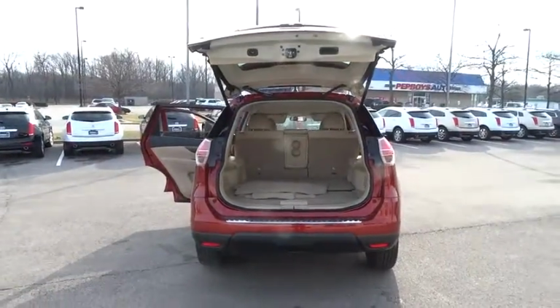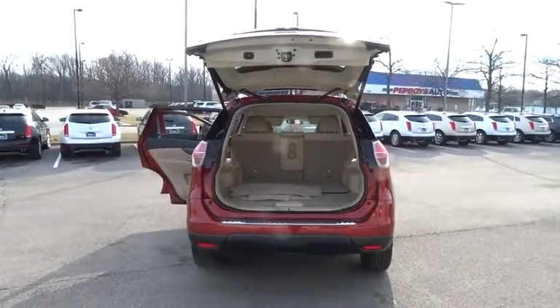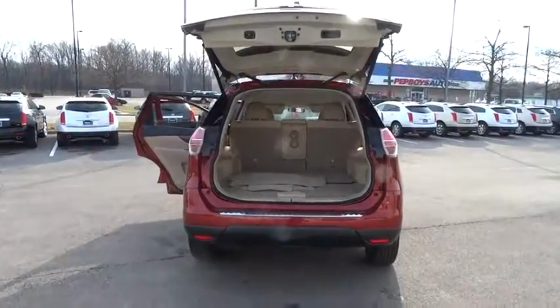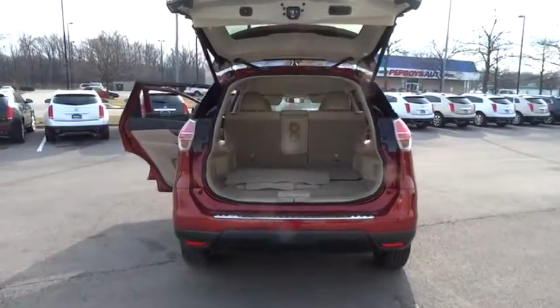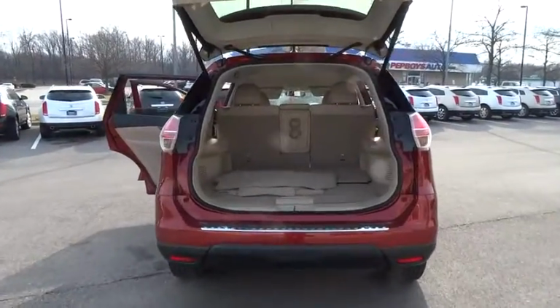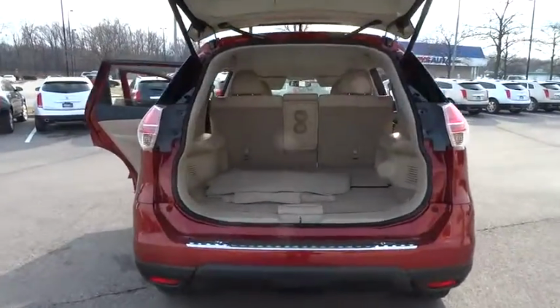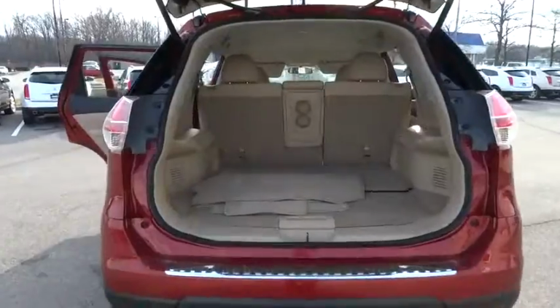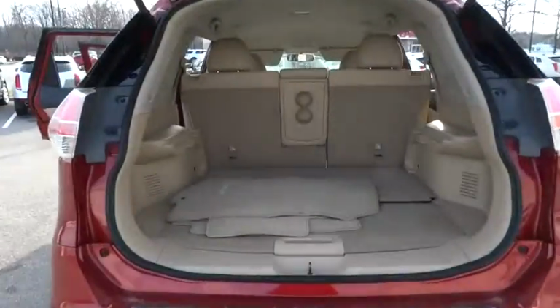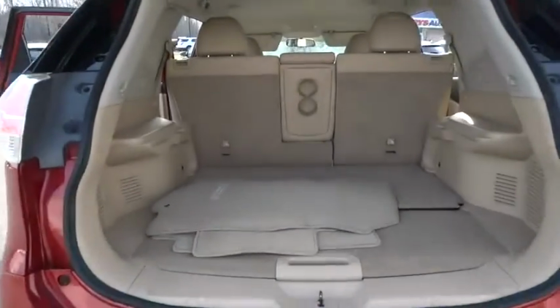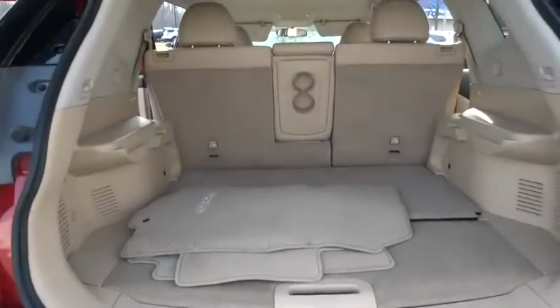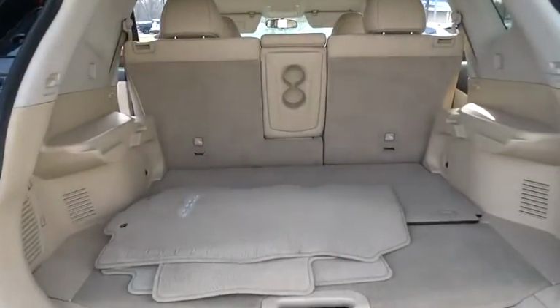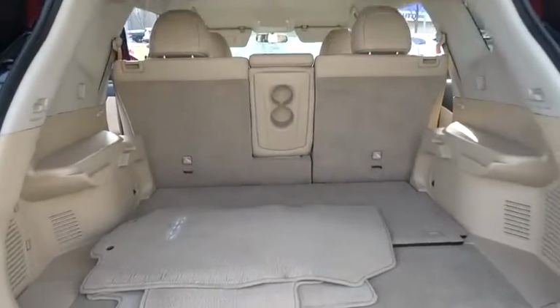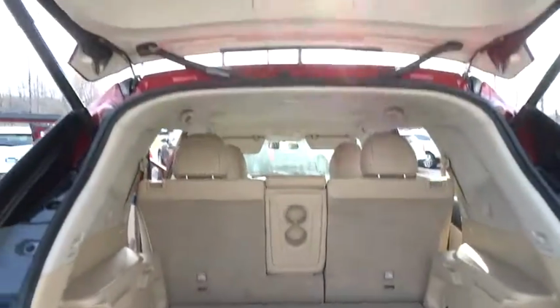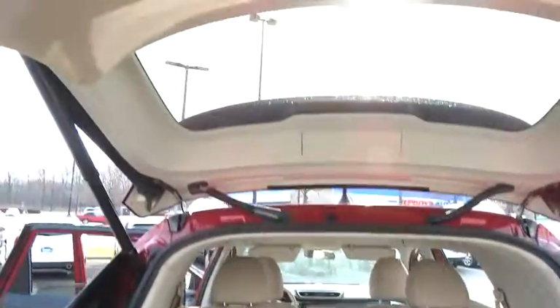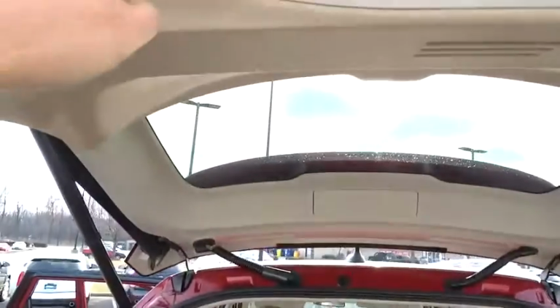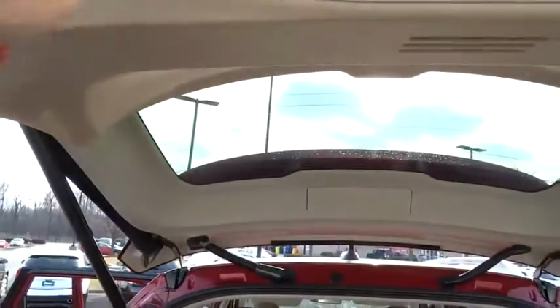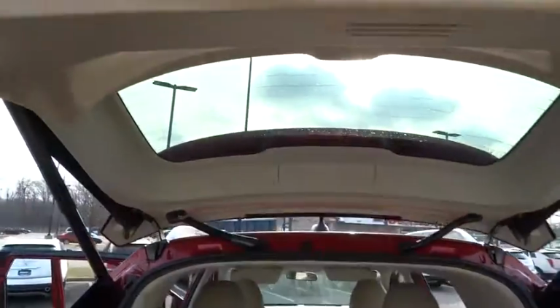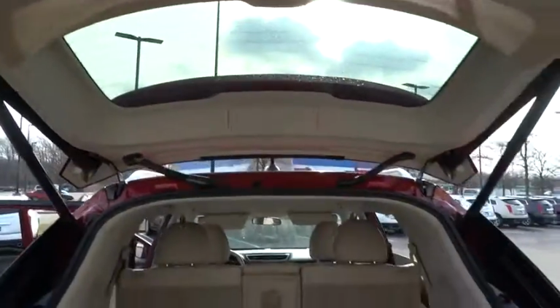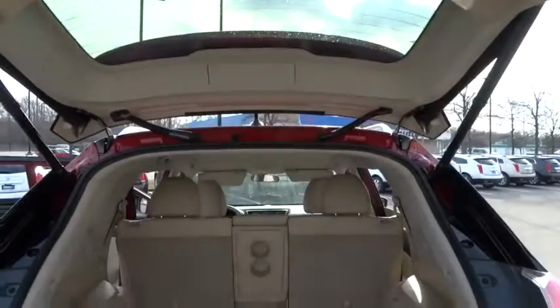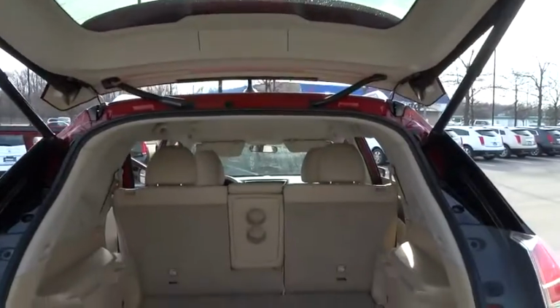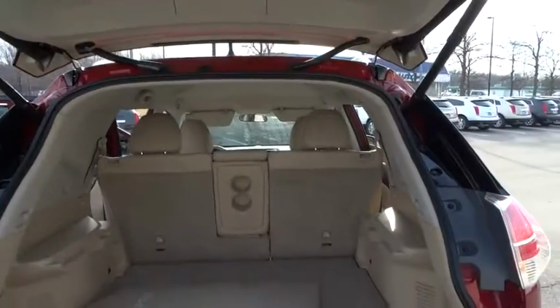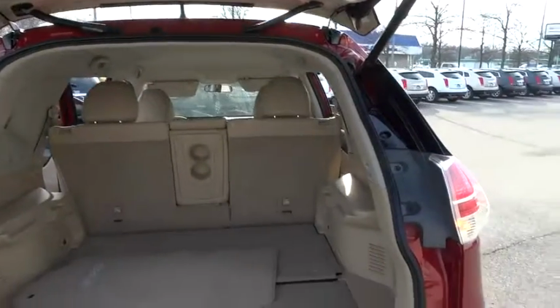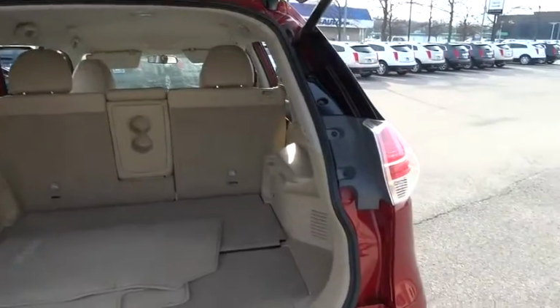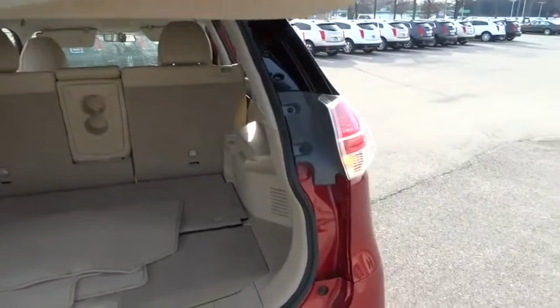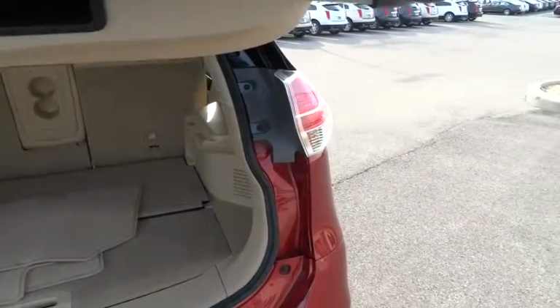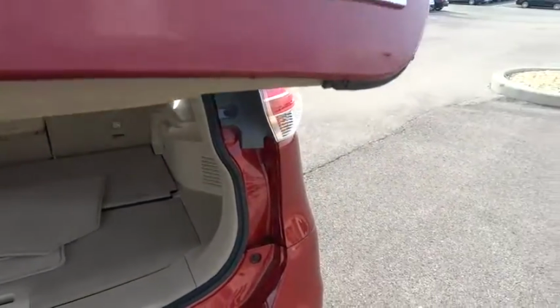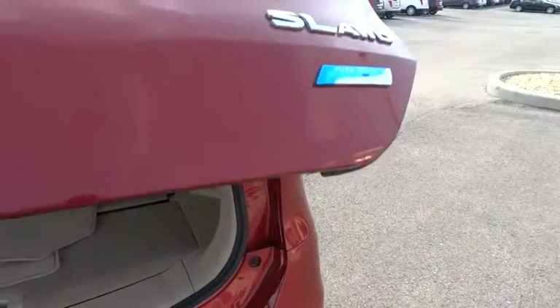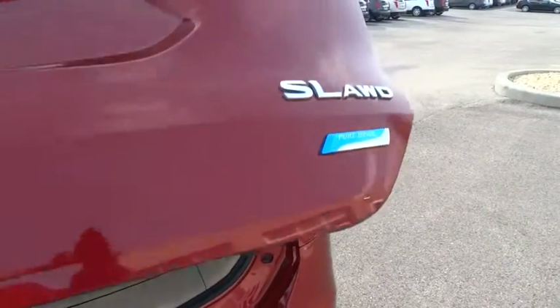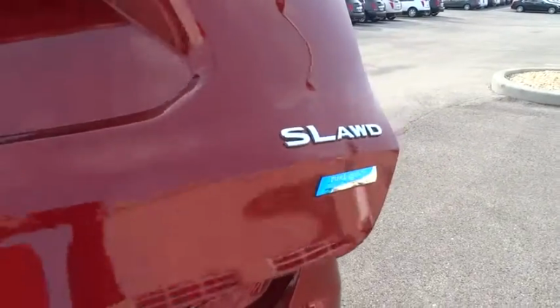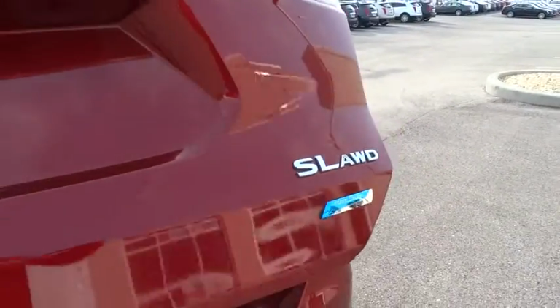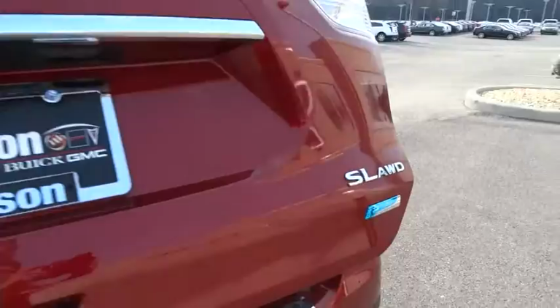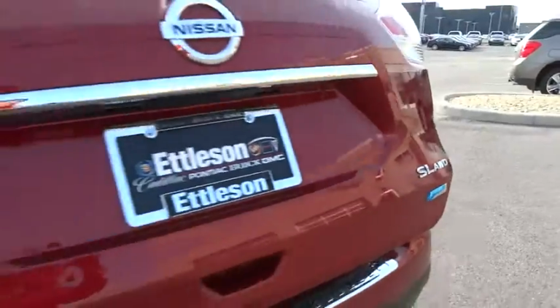Keyless entry, Bluetooth, leather-wrapped steering wheel, adjustable steering wheel, driver airbag, power steering, driver lumbar, cruise control, aluminum wheels, four-wheel ABS, four-wheel disc brakes.